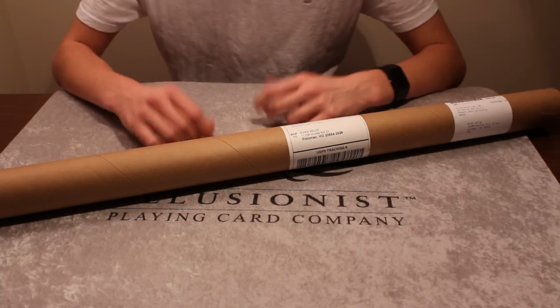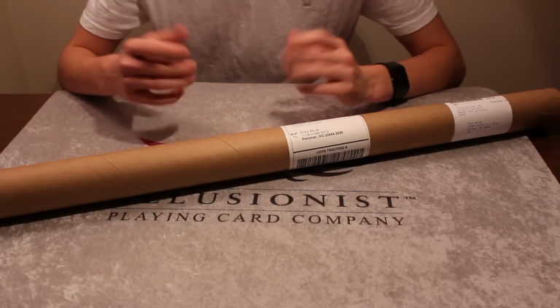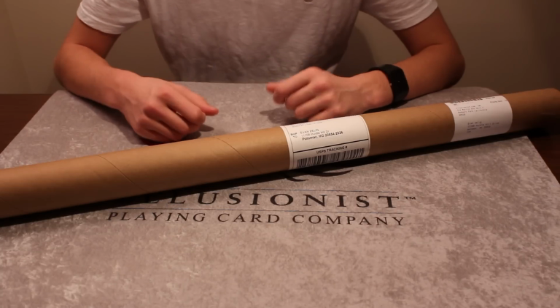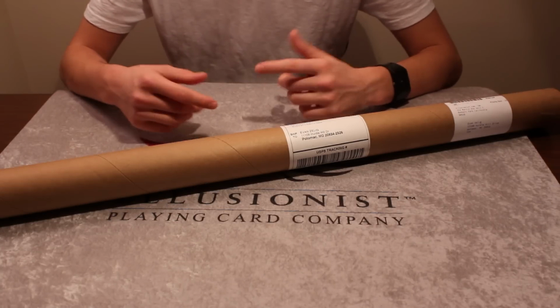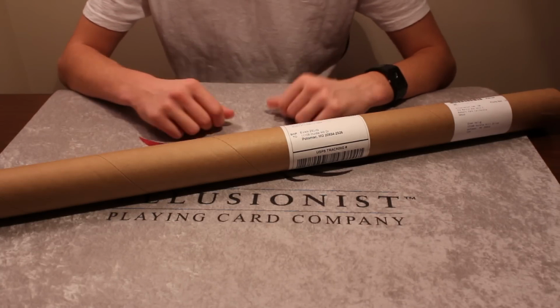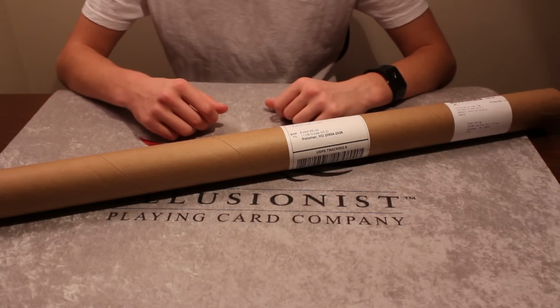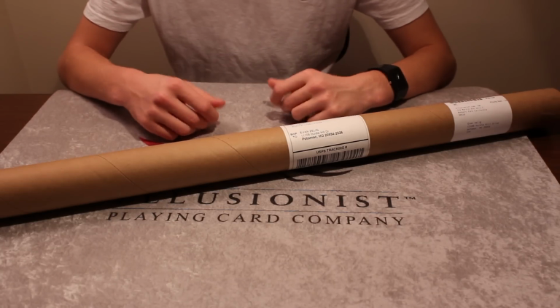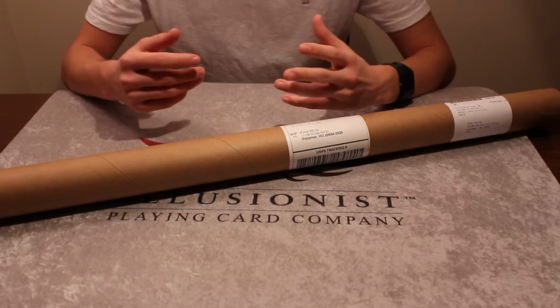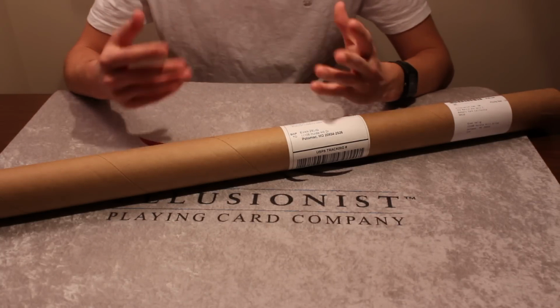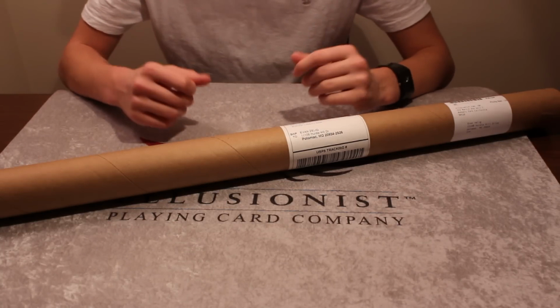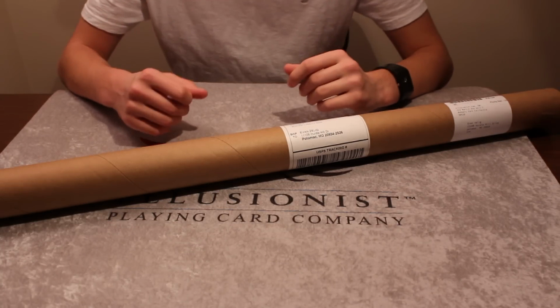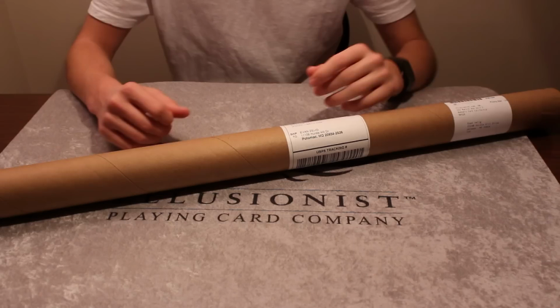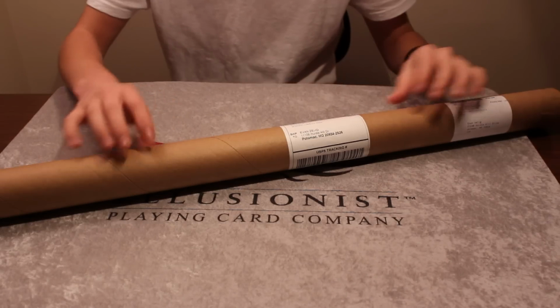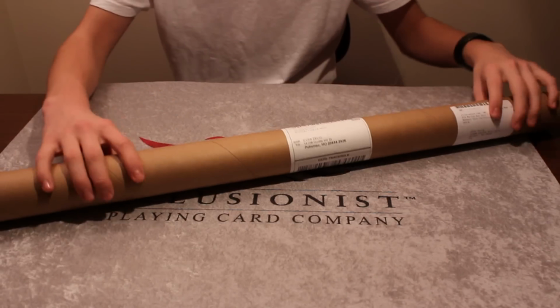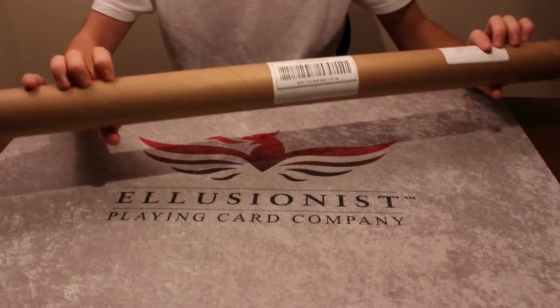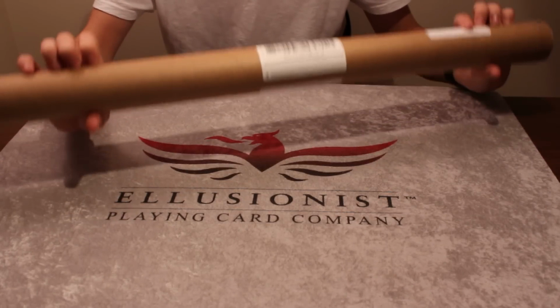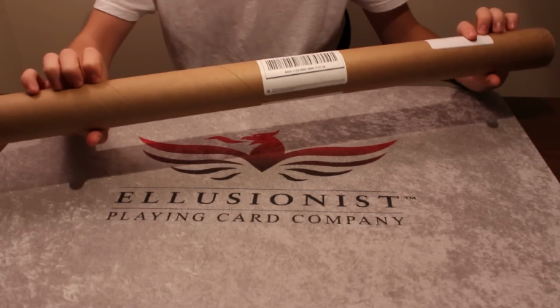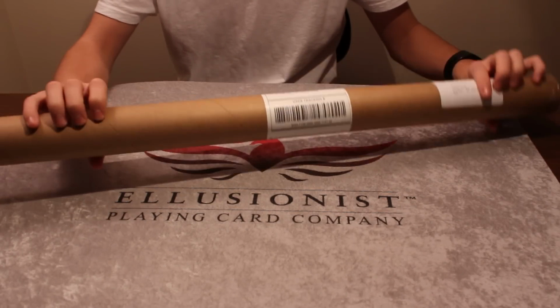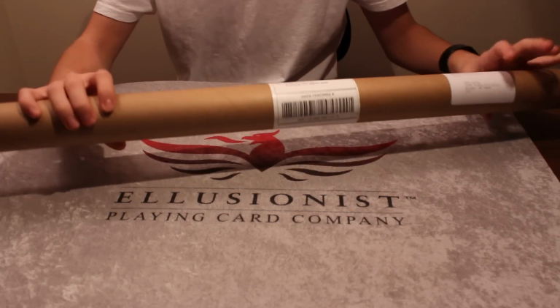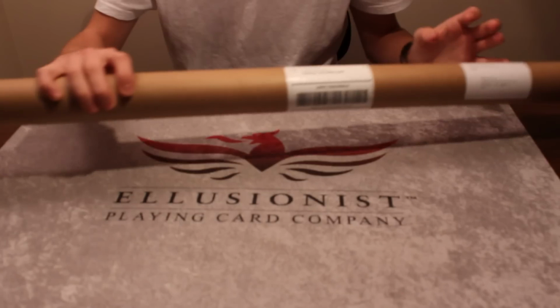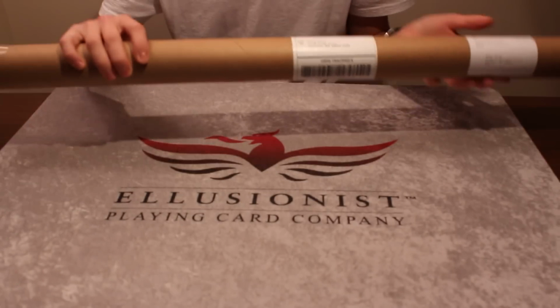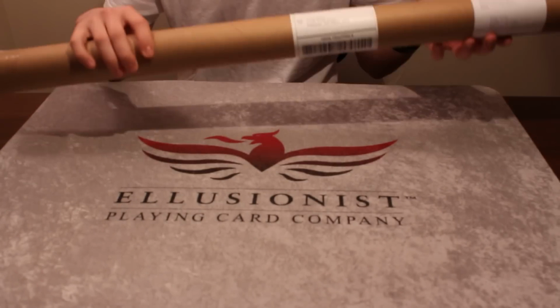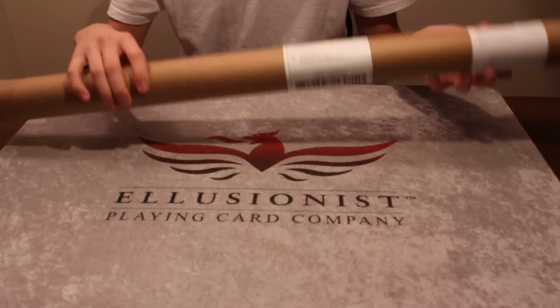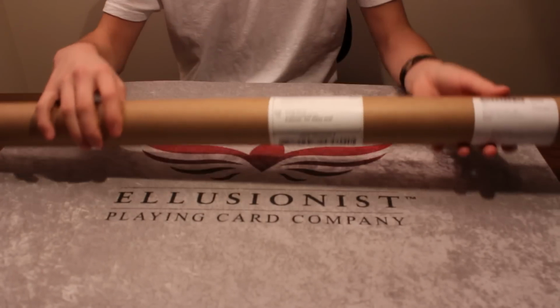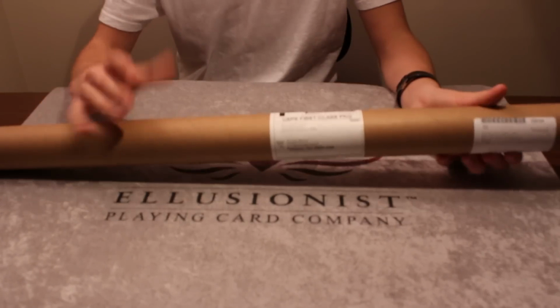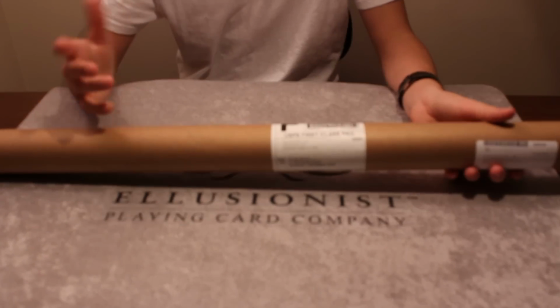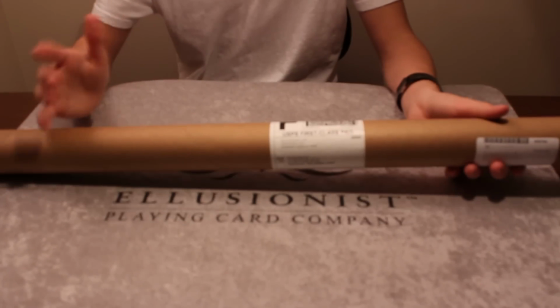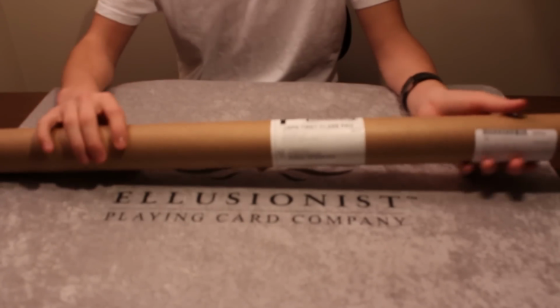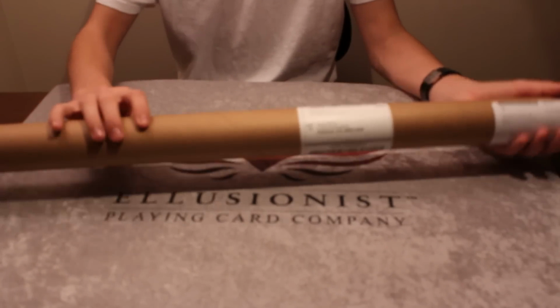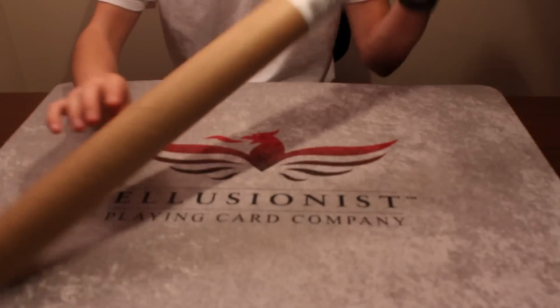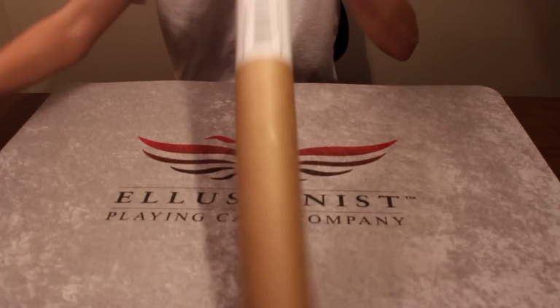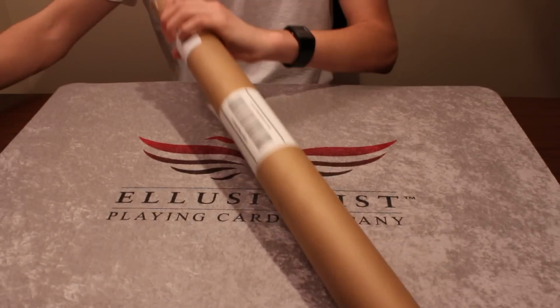Hey, what's up guys, Evan here again. Today I've got an unboxing for you guys — this is from Illusionist — and I'm really excited to get into this, so let's go ahead and open it up.